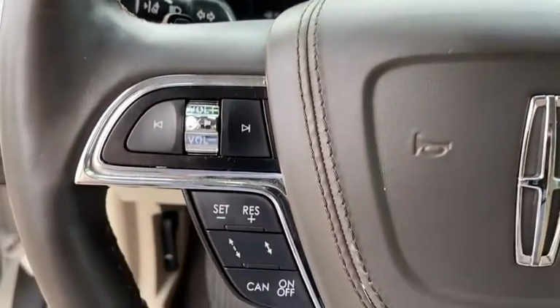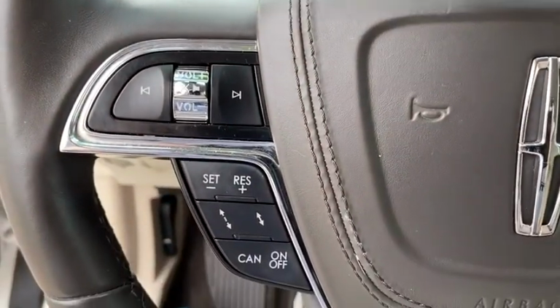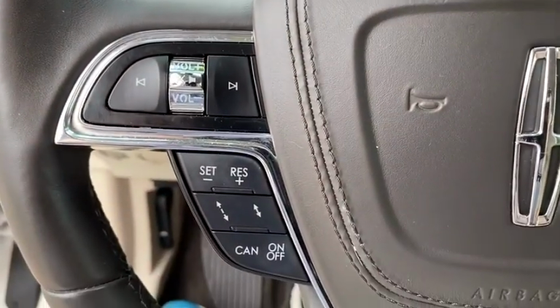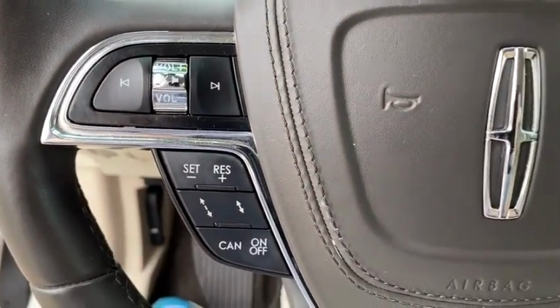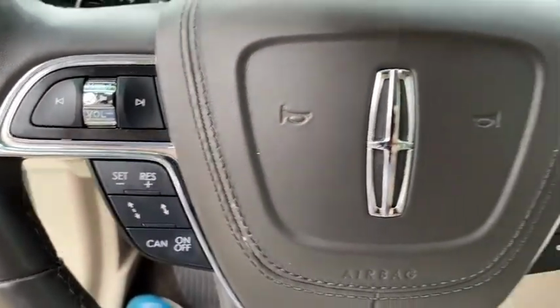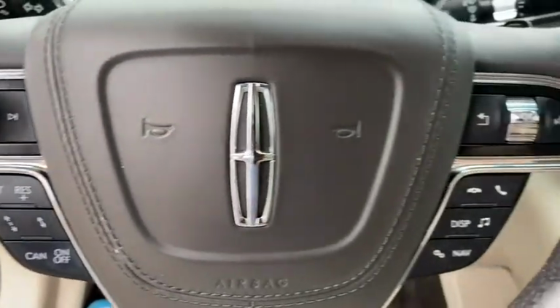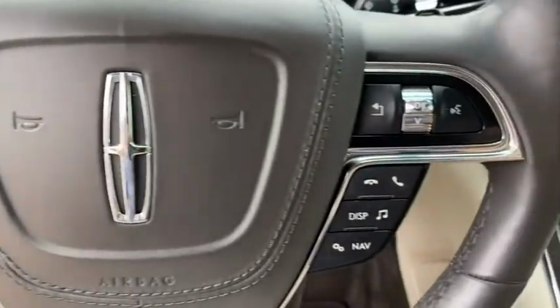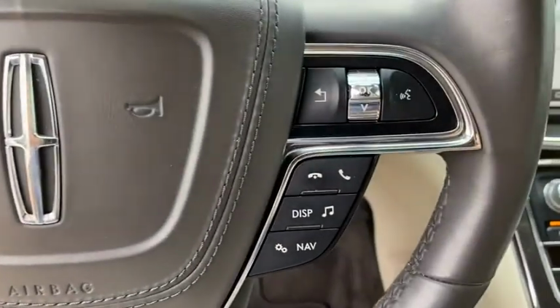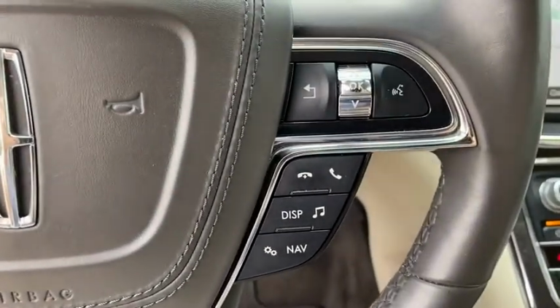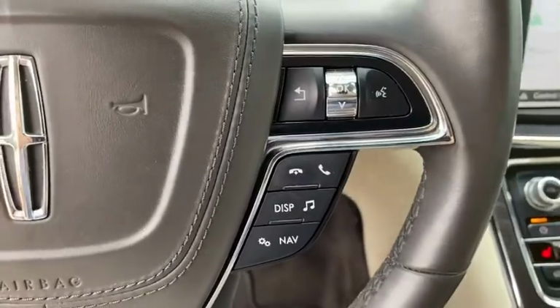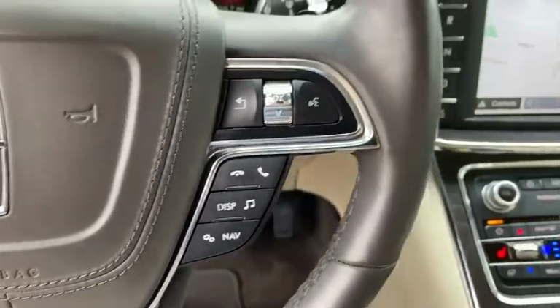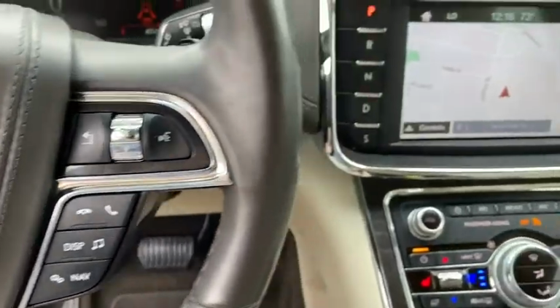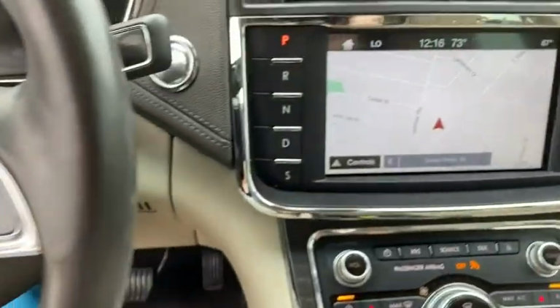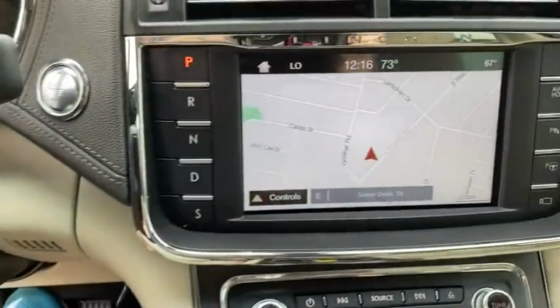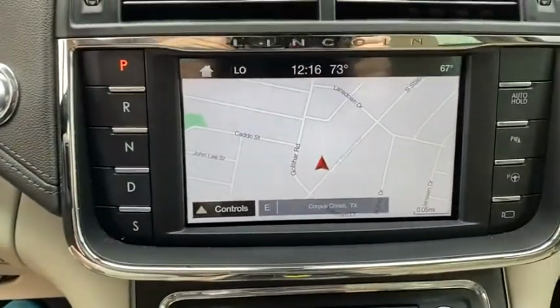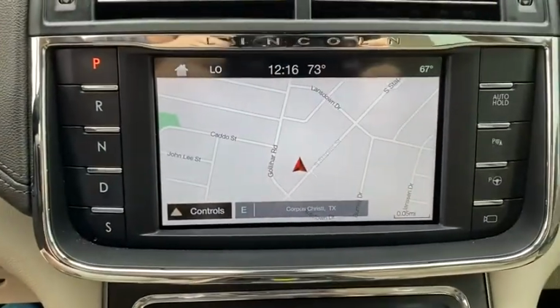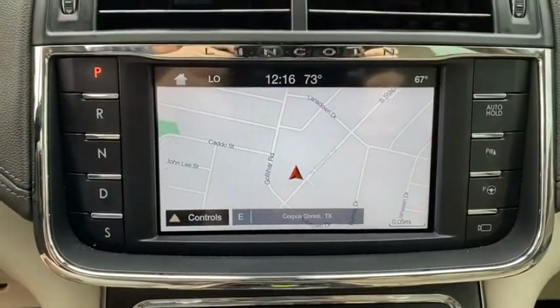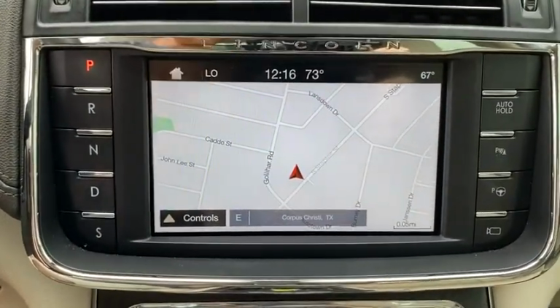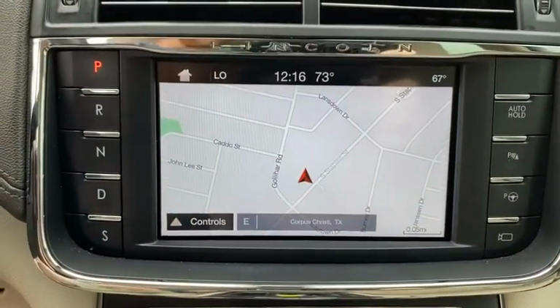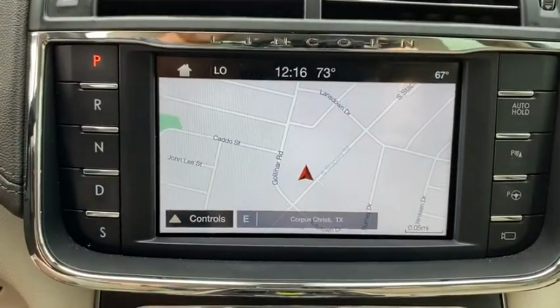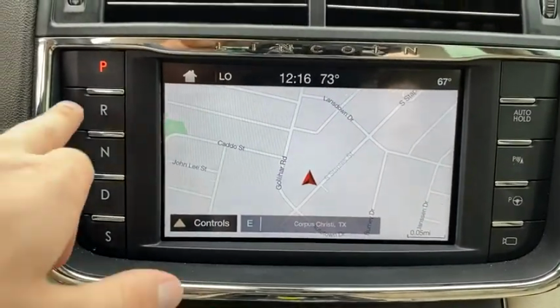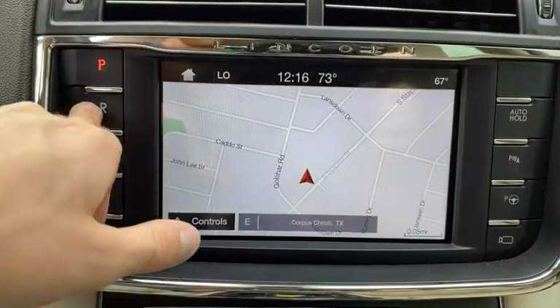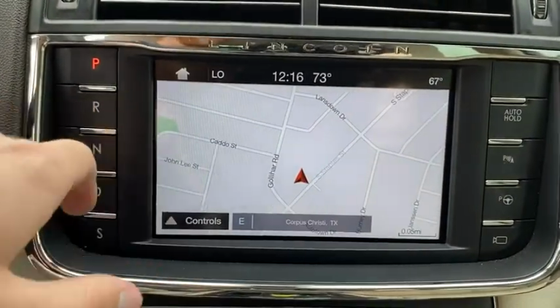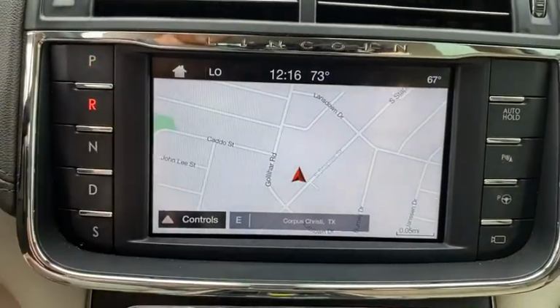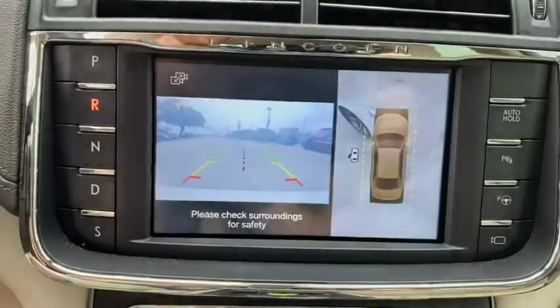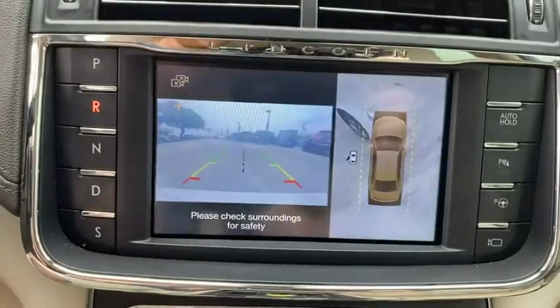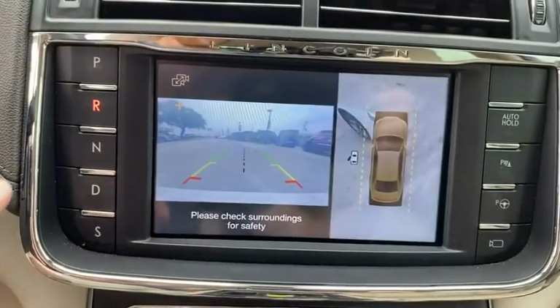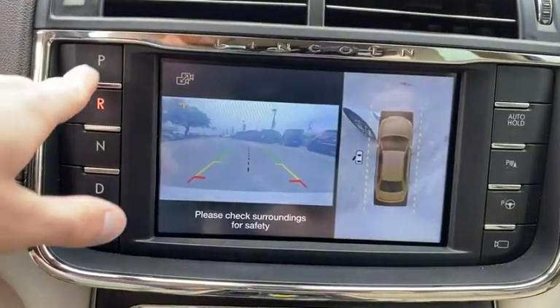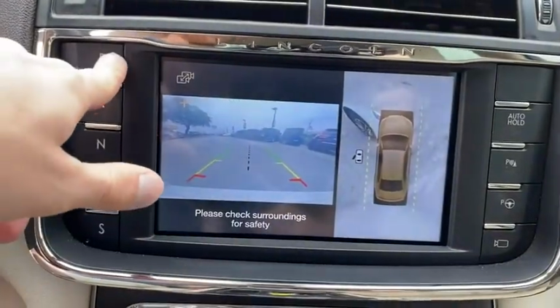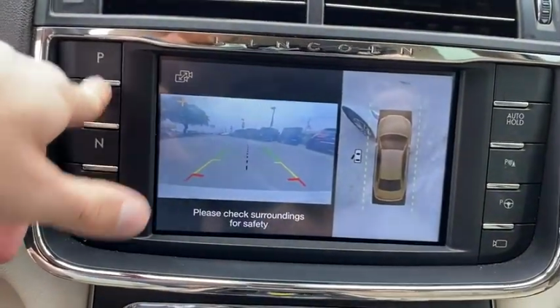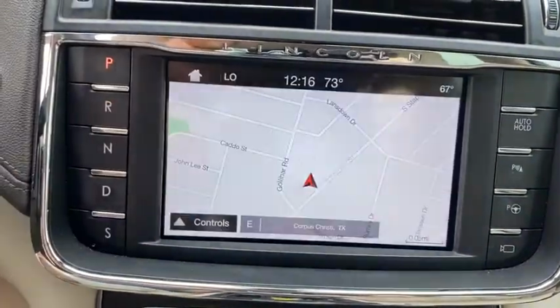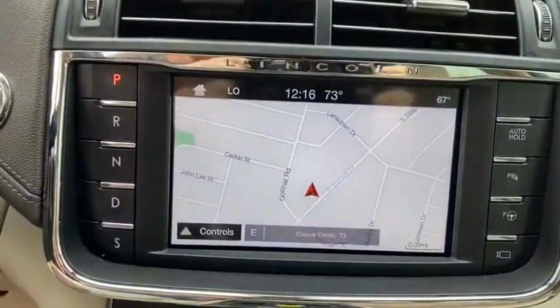Power steering, cruise control, aluminum wheels, ABS four-wheel, four-wheel disc brakes, front floor mats, rear defrost, premium sound system, universal garage door opener.